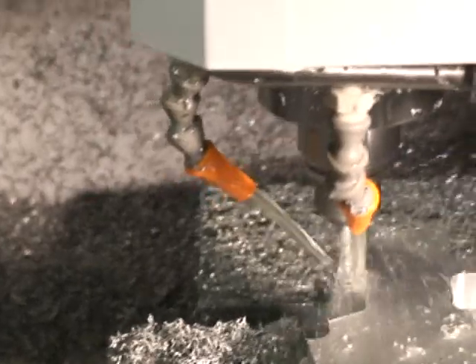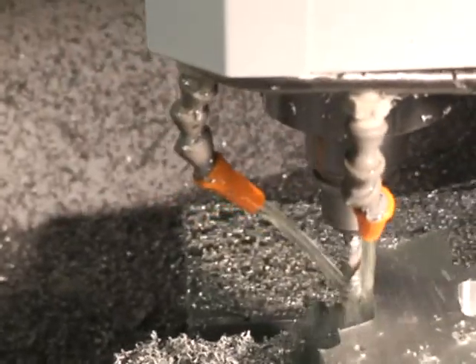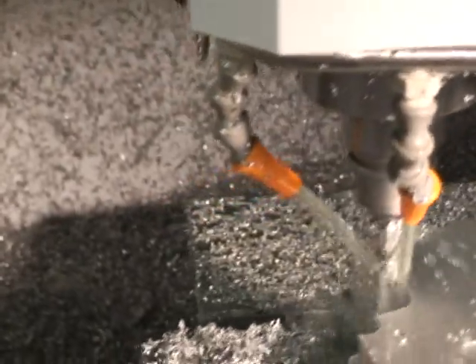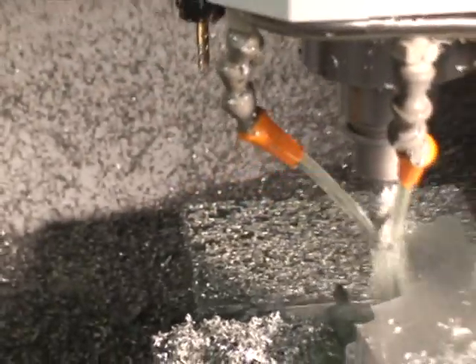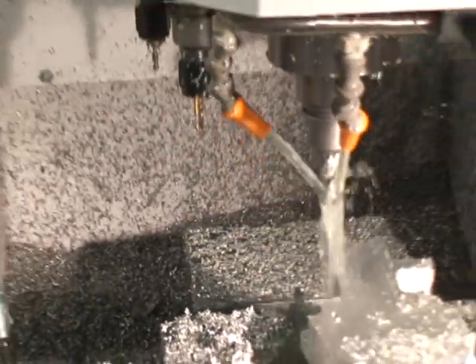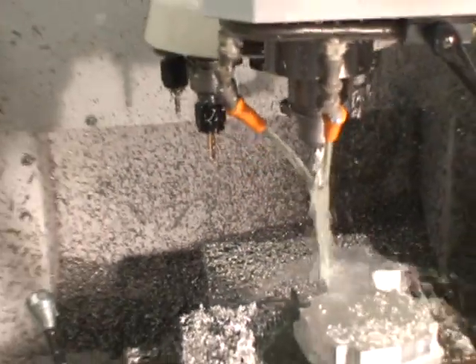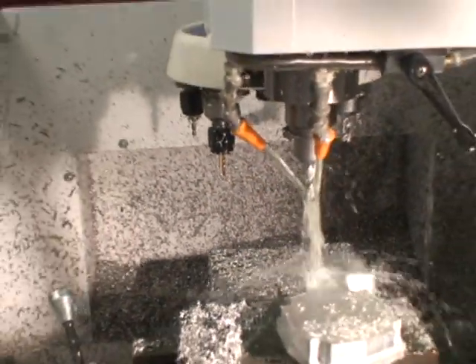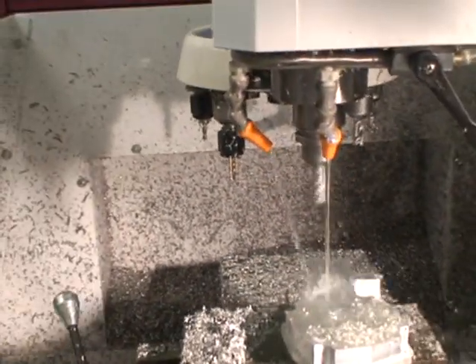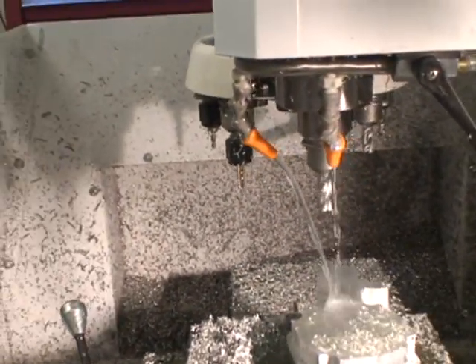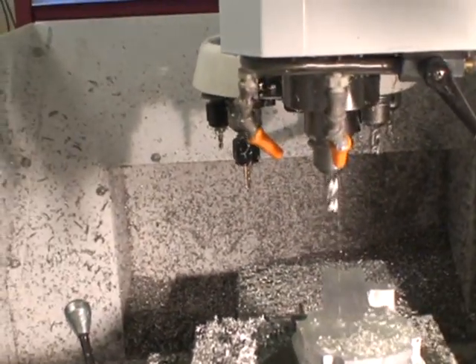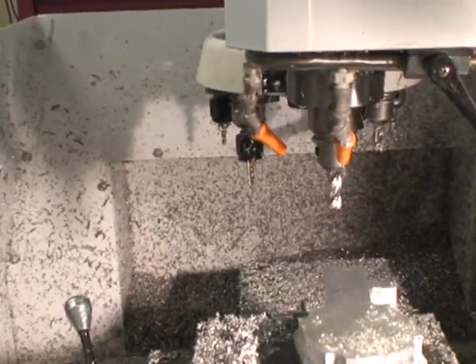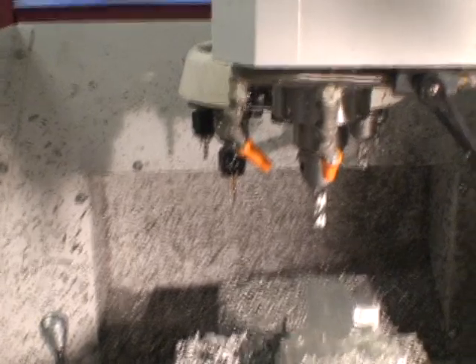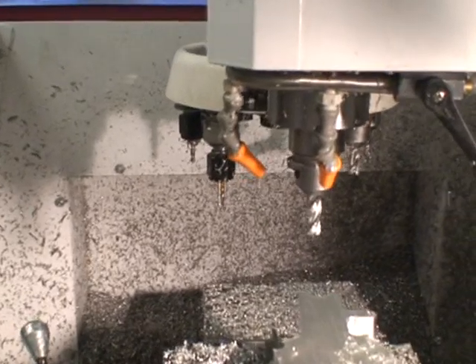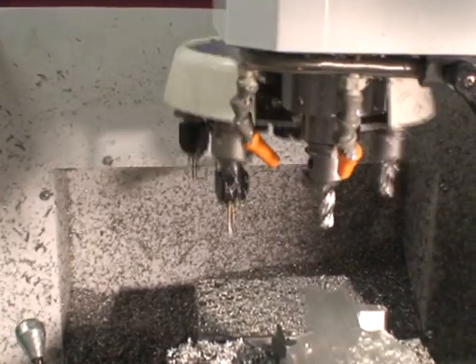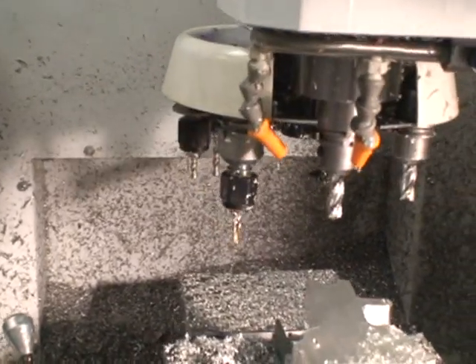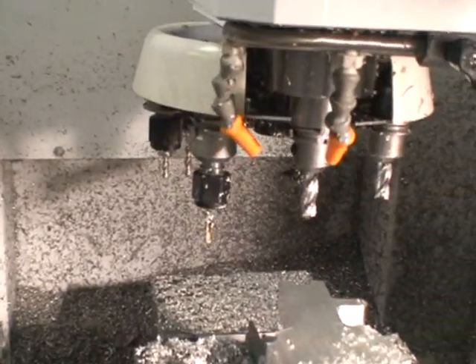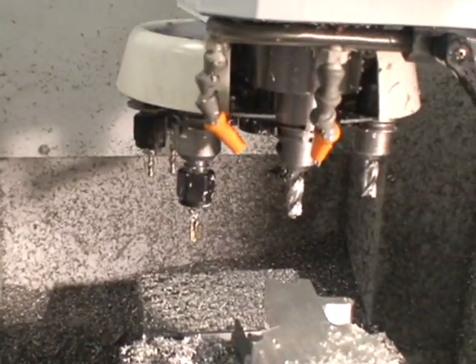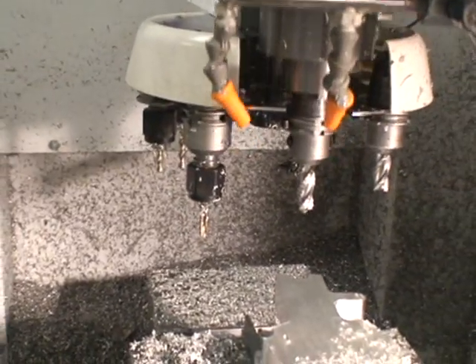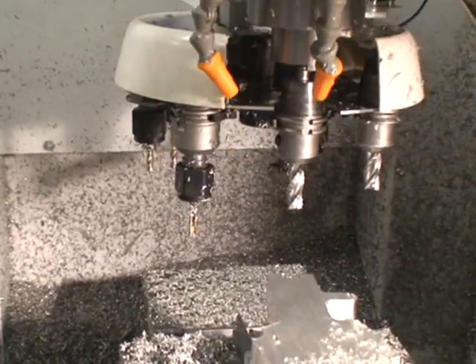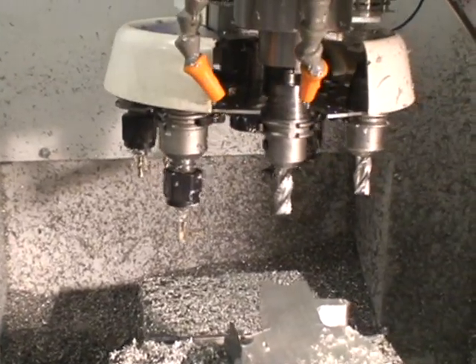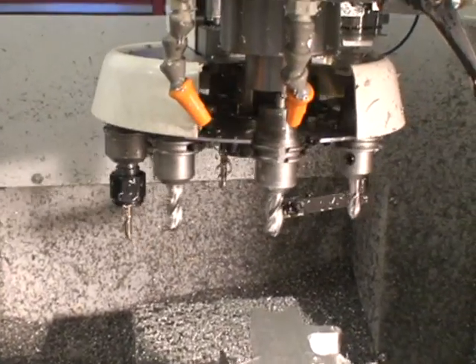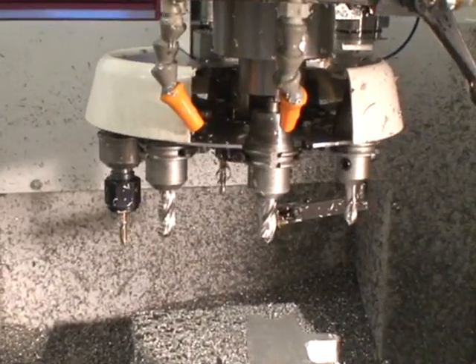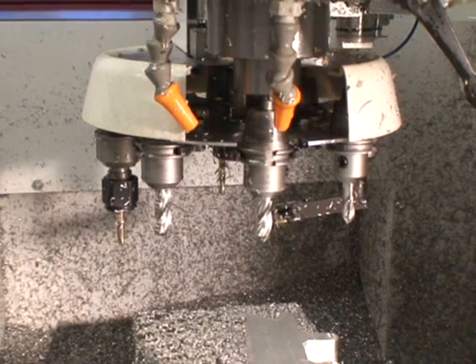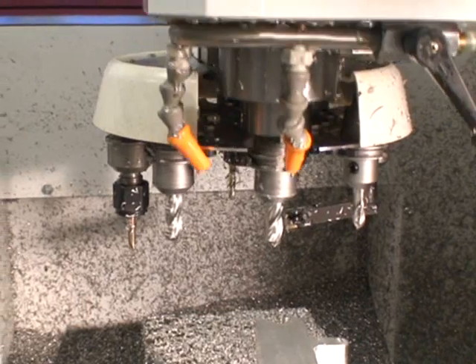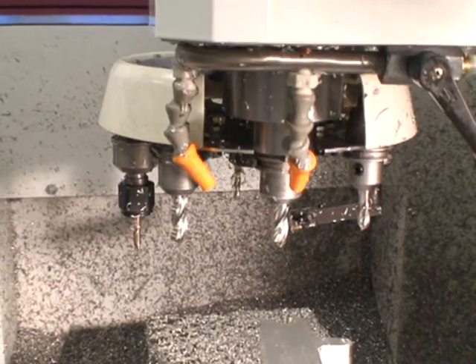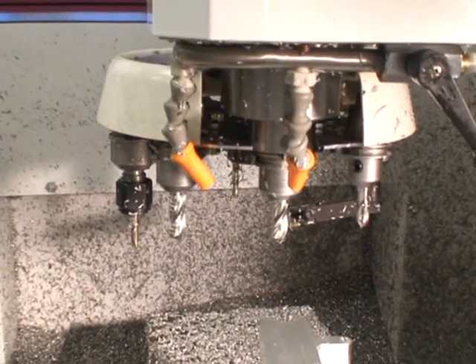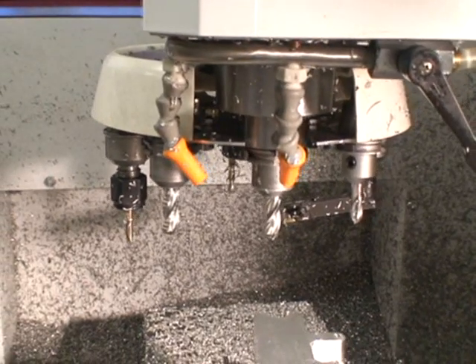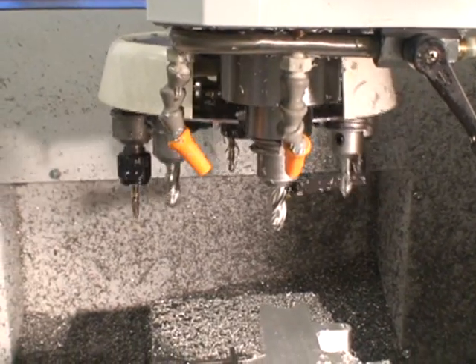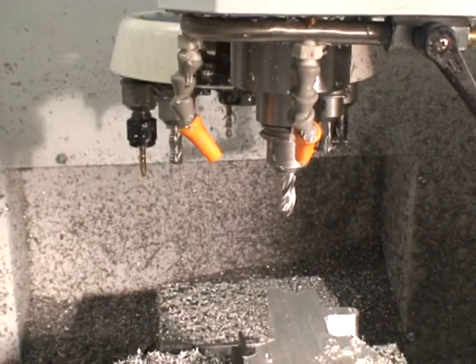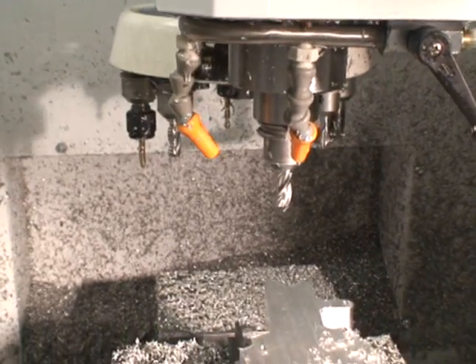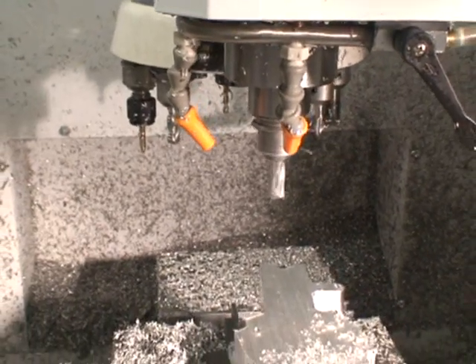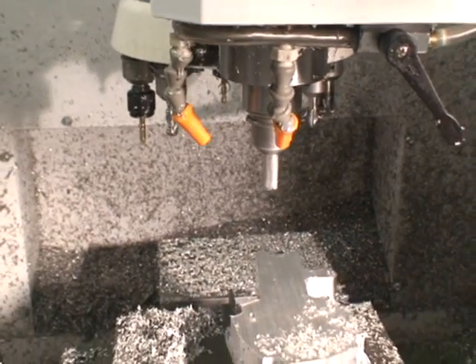That's the end of the roughing tool. Now we'll get a three-flute two-and-a-half-inch end mill, just a regular end mill, and we'll contour both surfaces again to get rid of the lines from the hog mill.